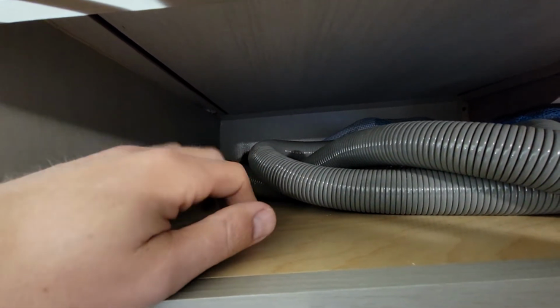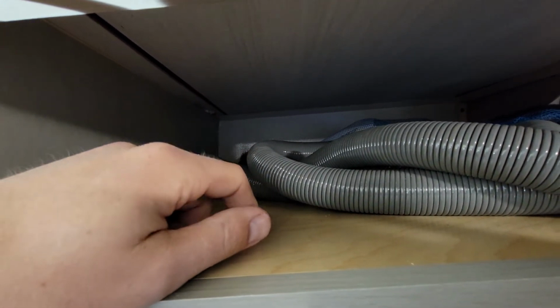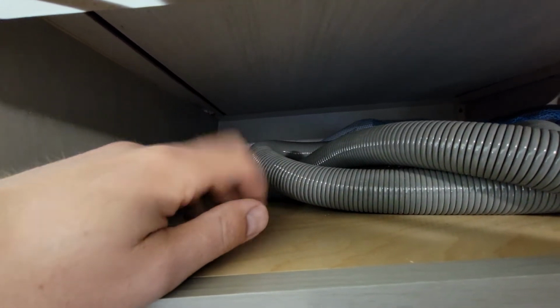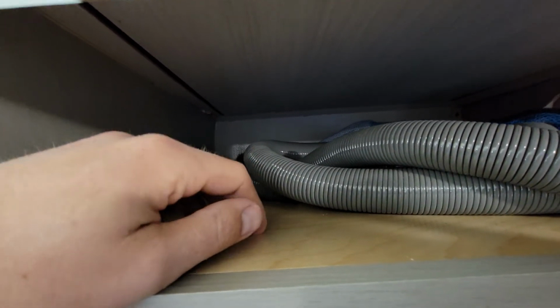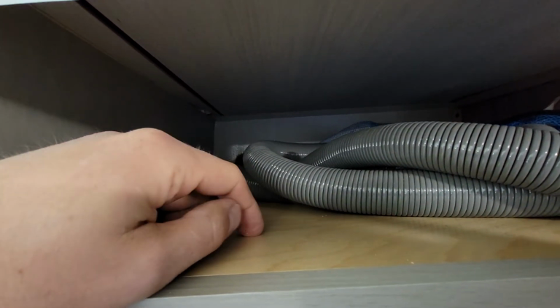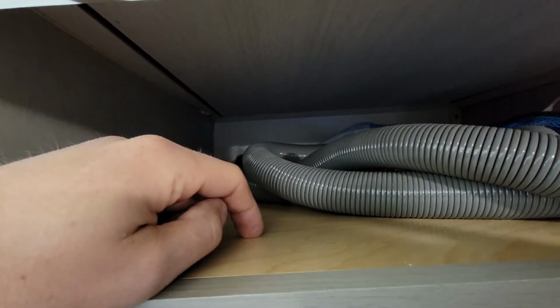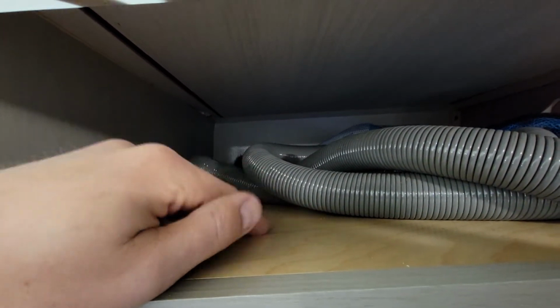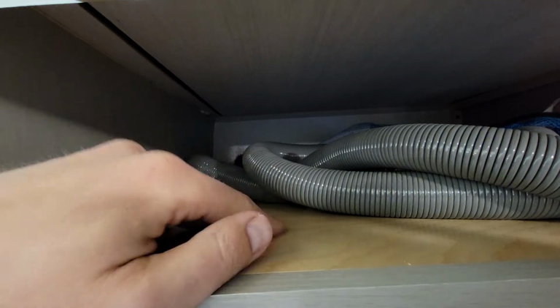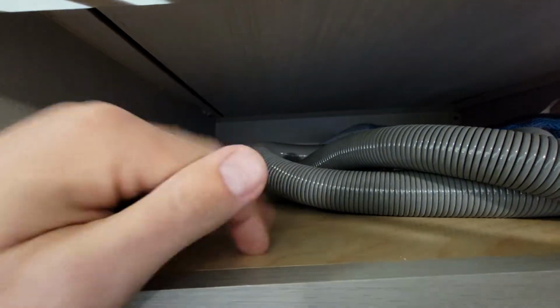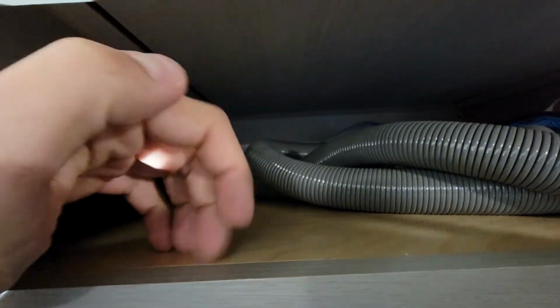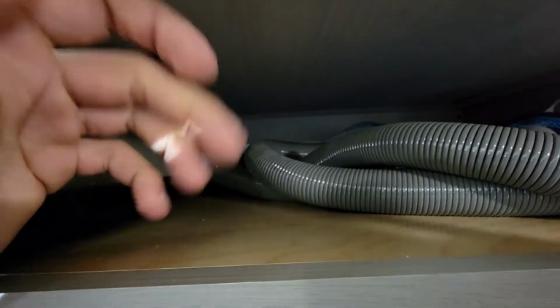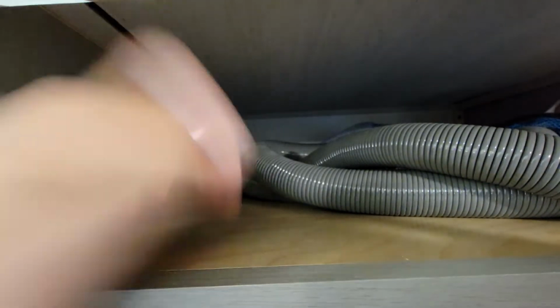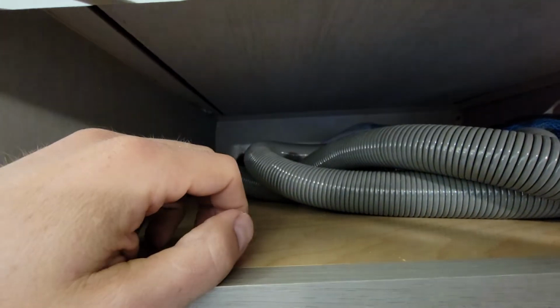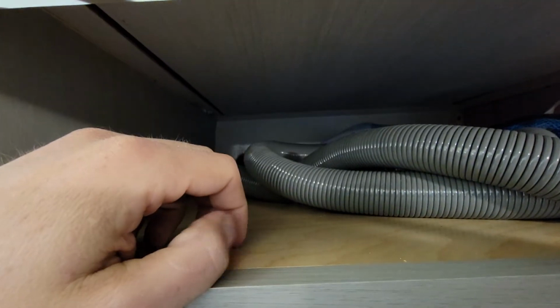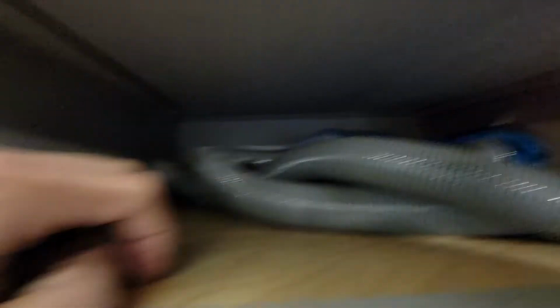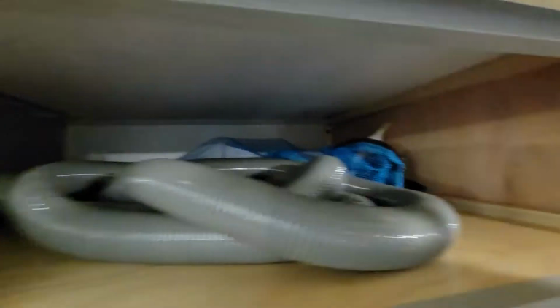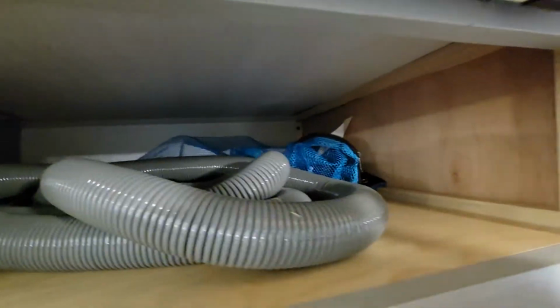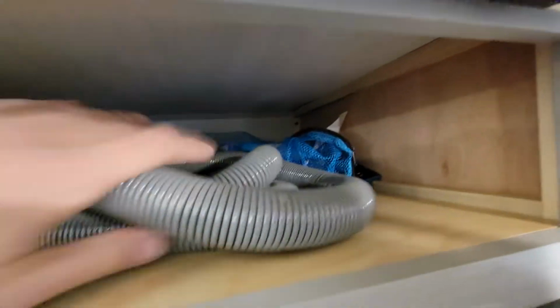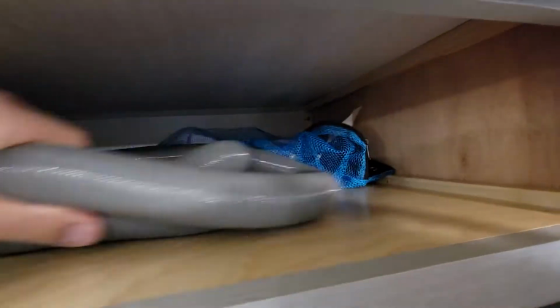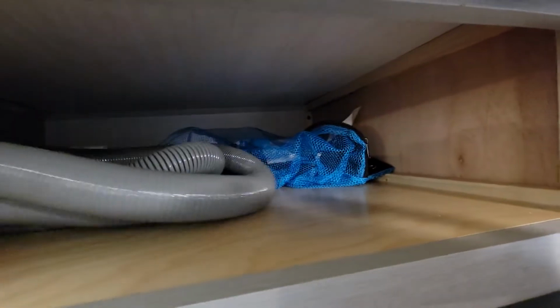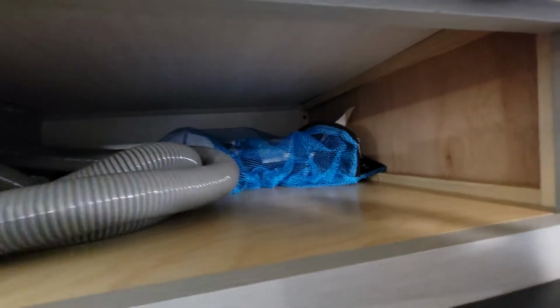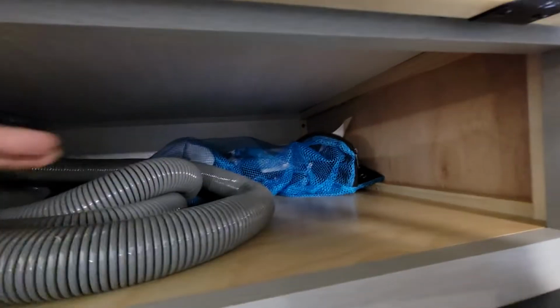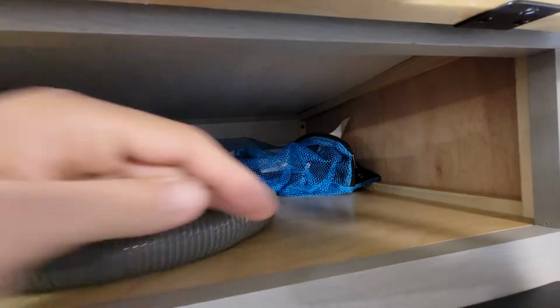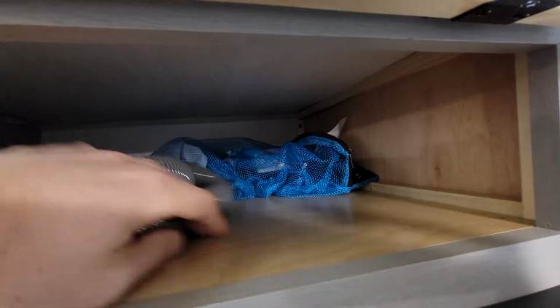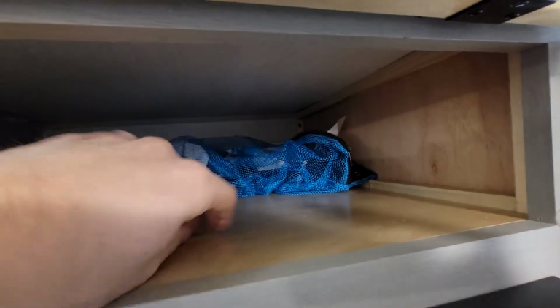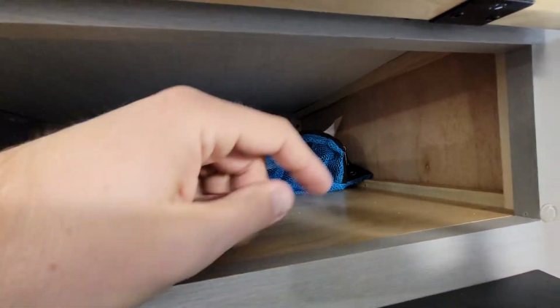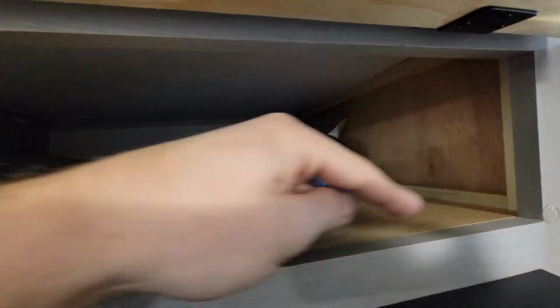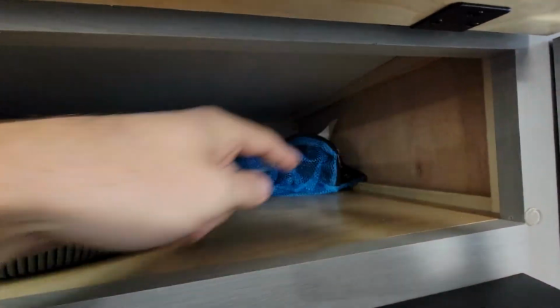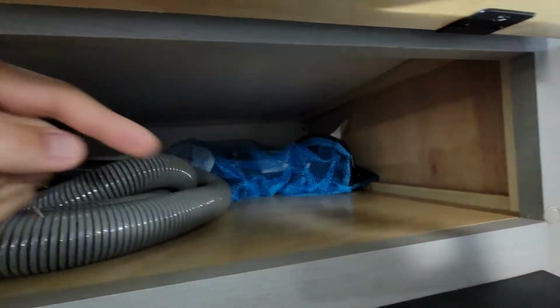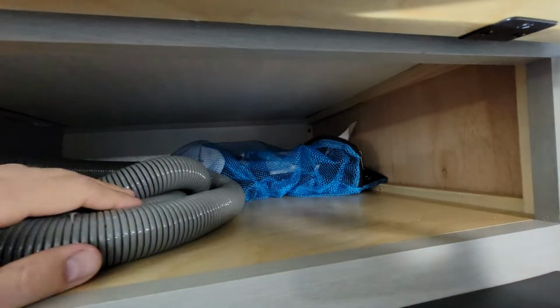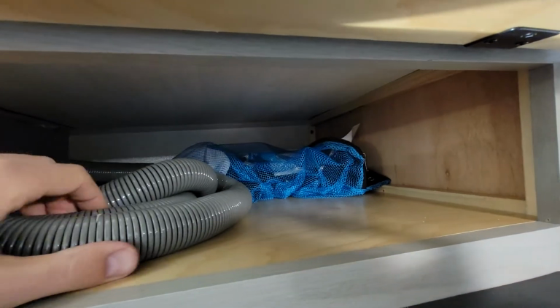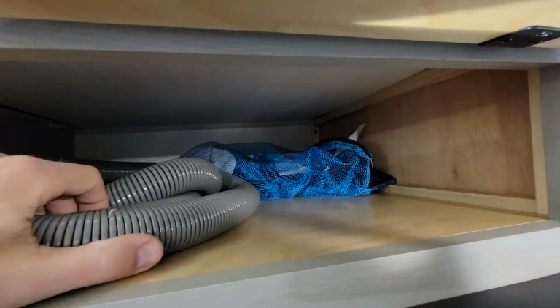It didn't have anything here — I think it was just open. So again, I just took that finish grade three-quarter inch plywood and cut it to size, then put in some support. Not that difficult.